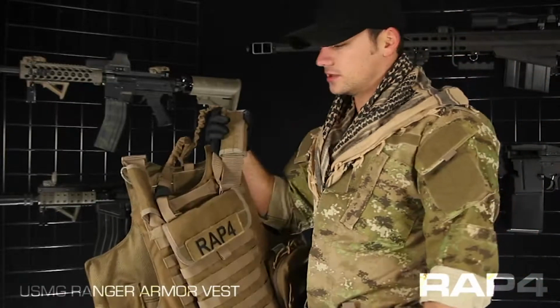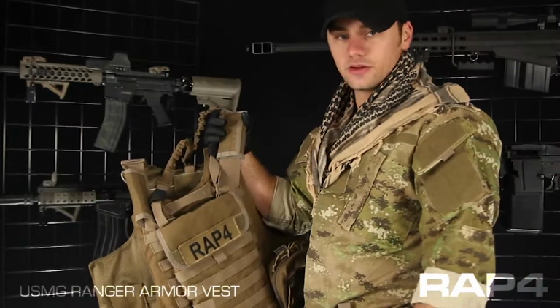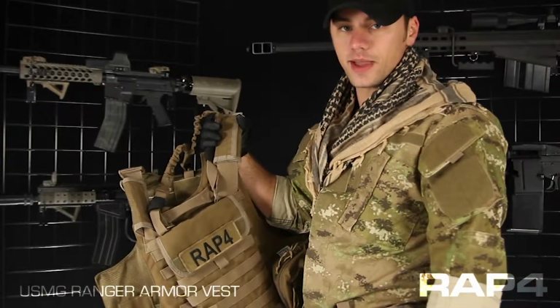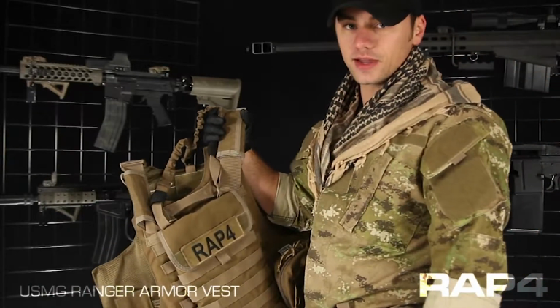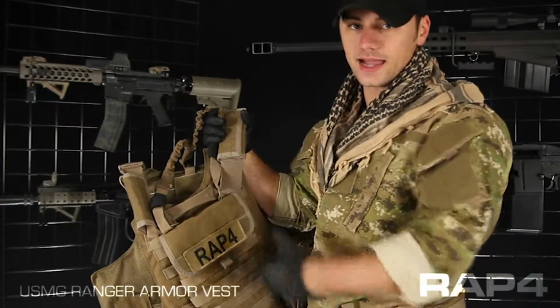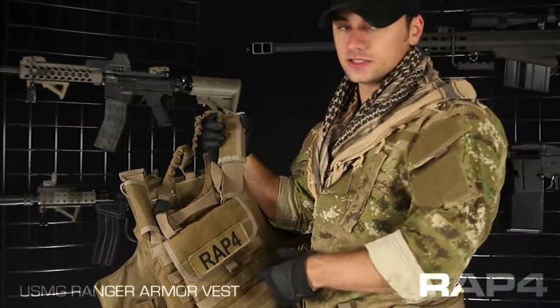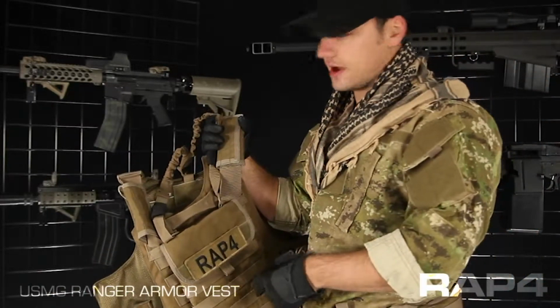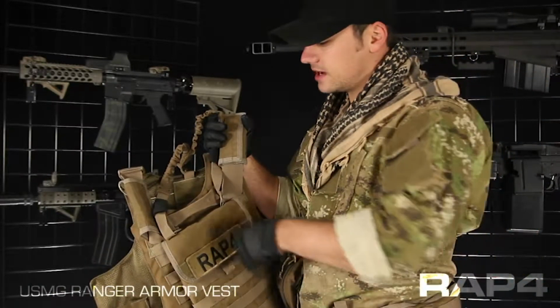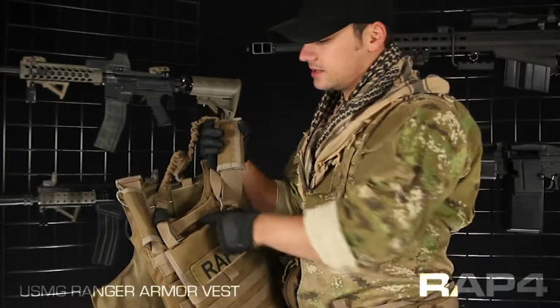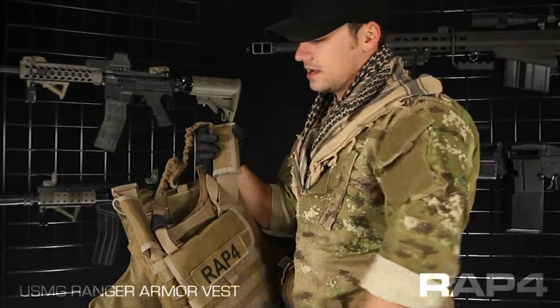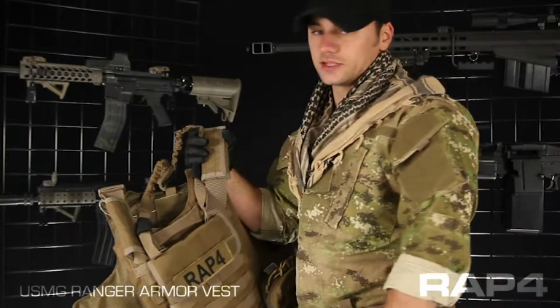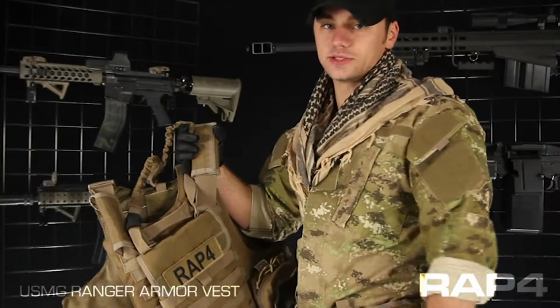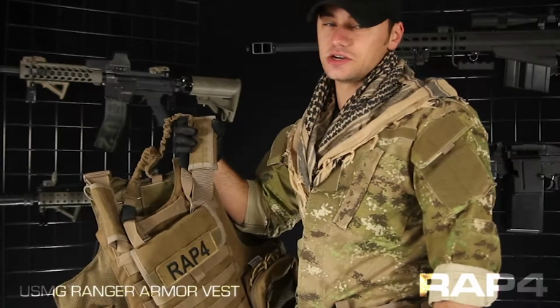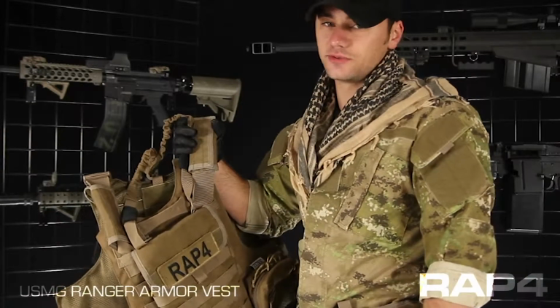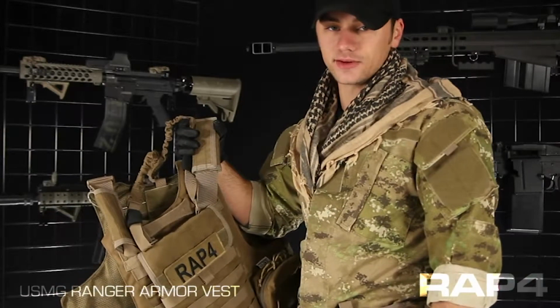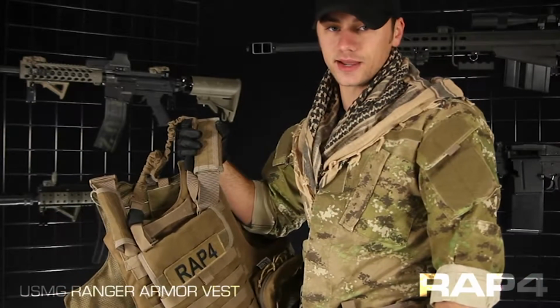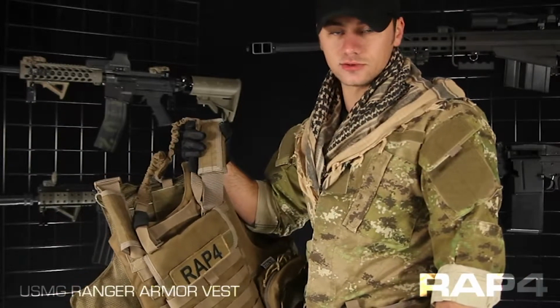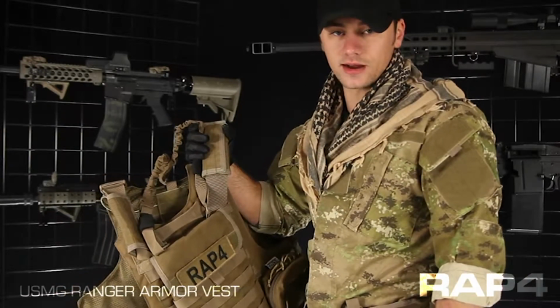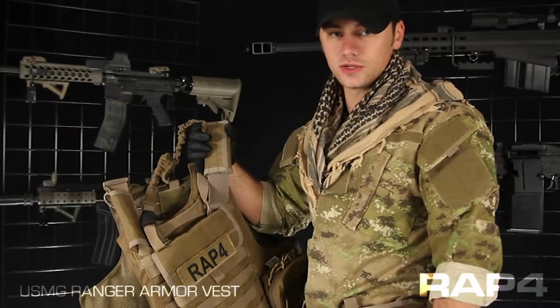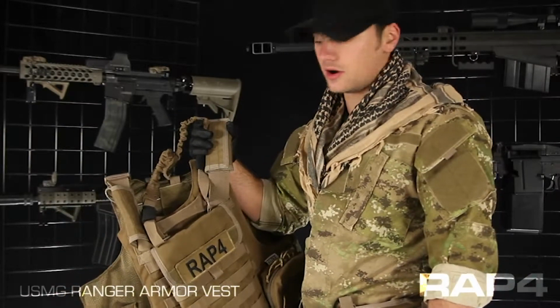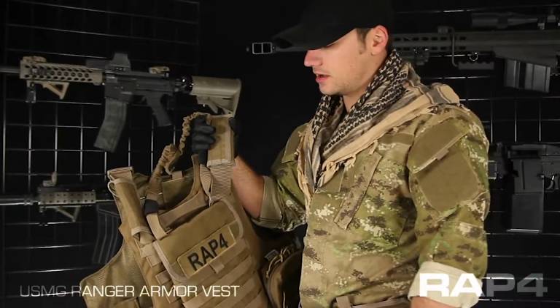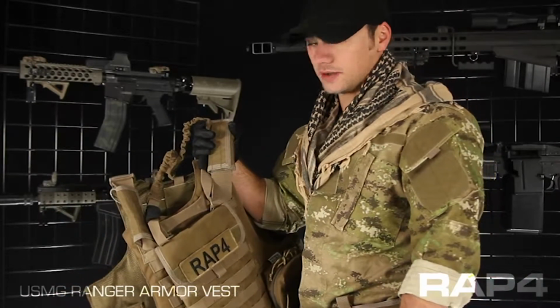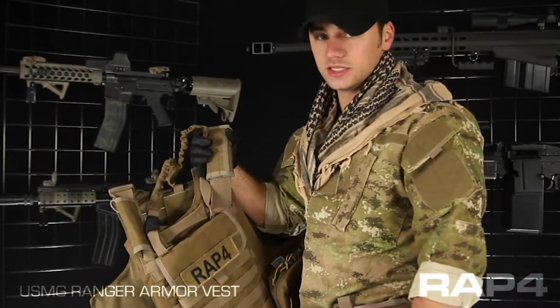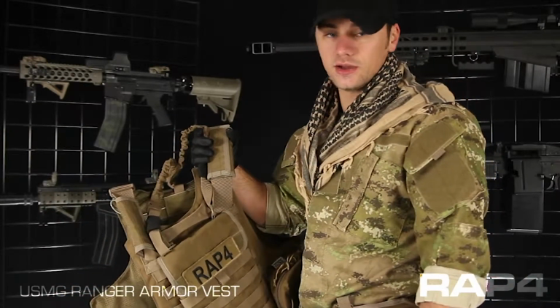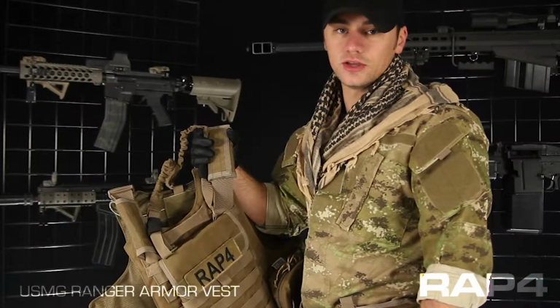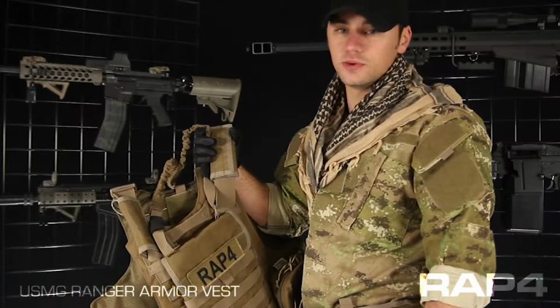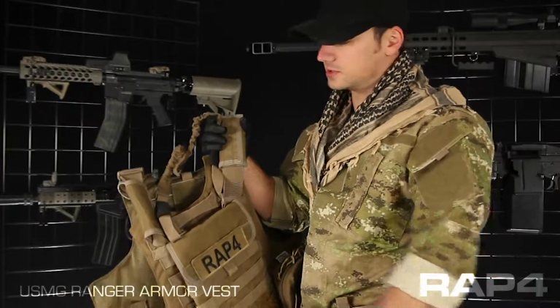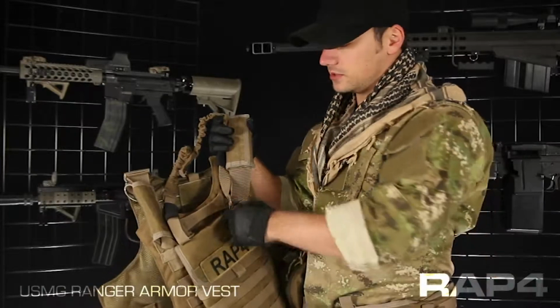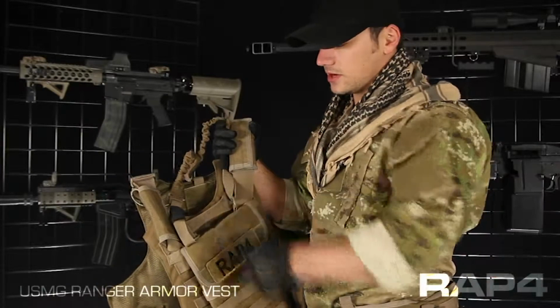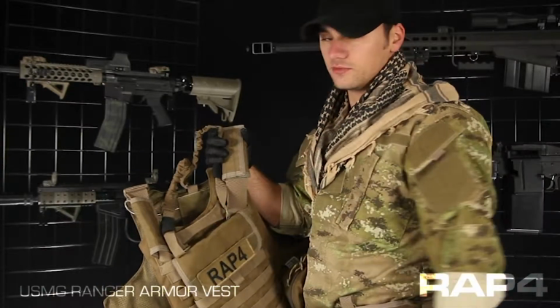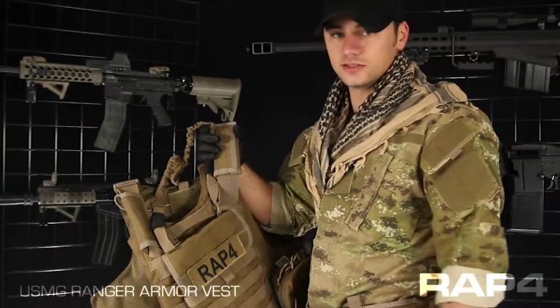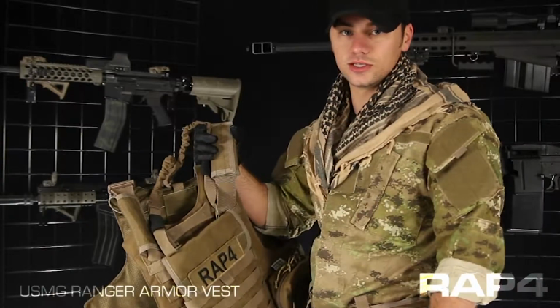Here on the back, we've got a high-tension drag strap. This drag strap is gauged at over 500 pounds. So no matter how big you are, no matter how much gear you have, your body will still be able to drag you out of a bad situation.